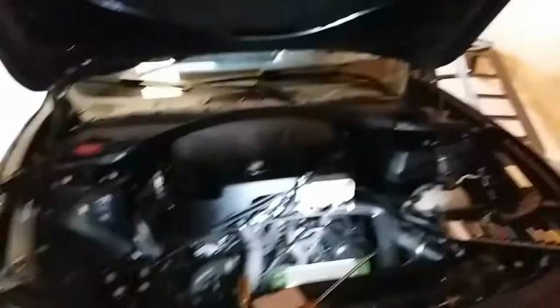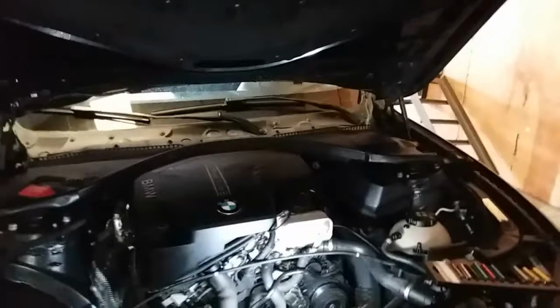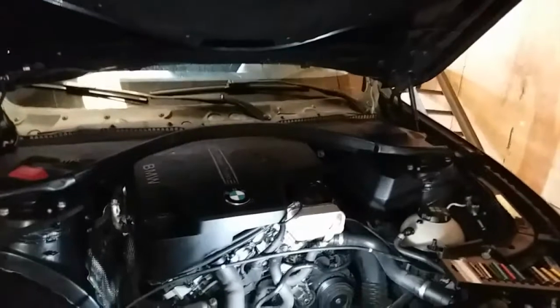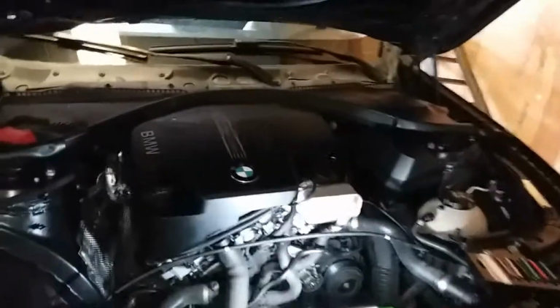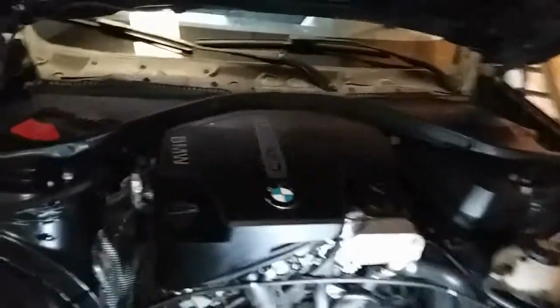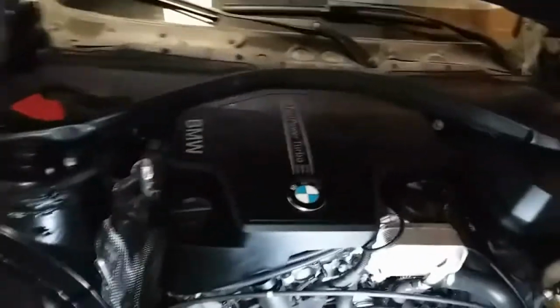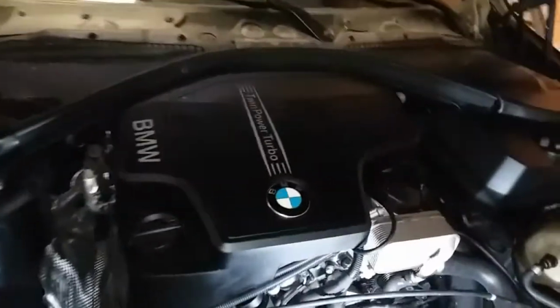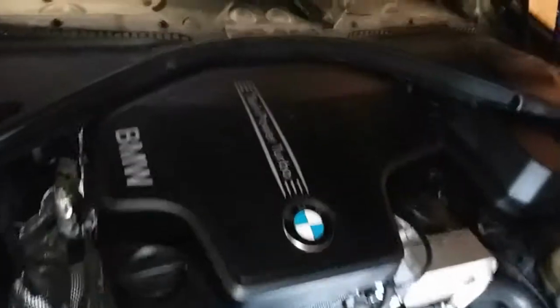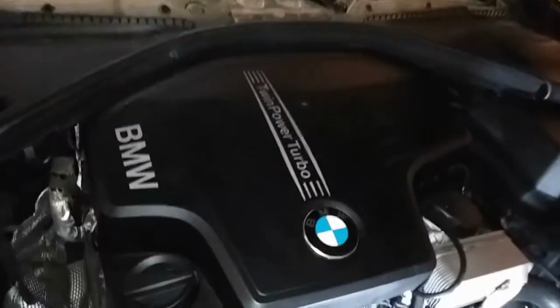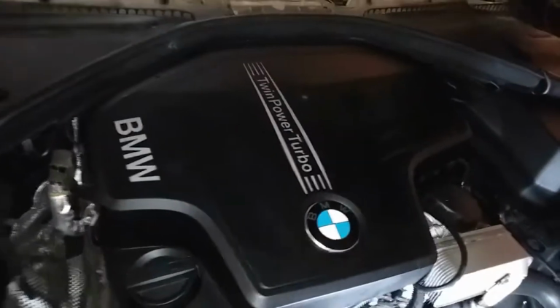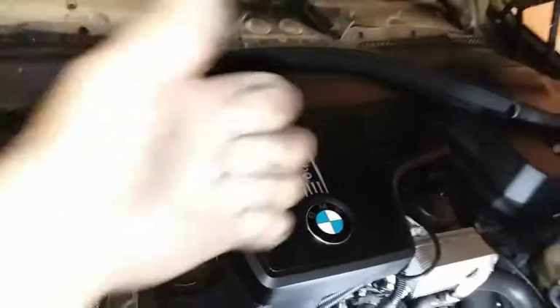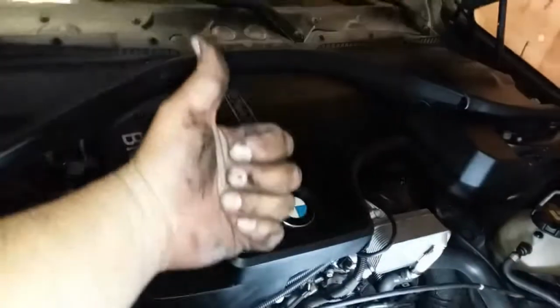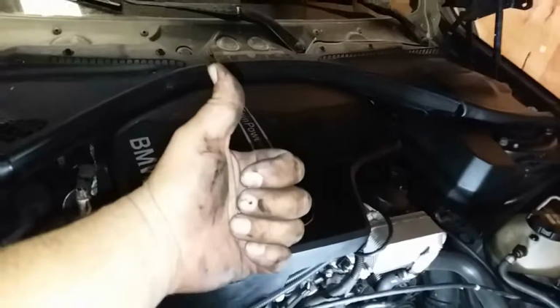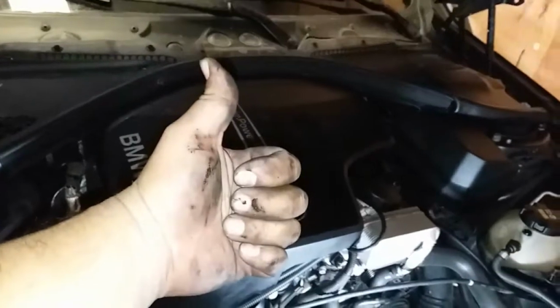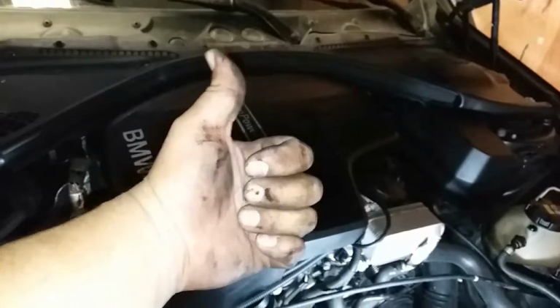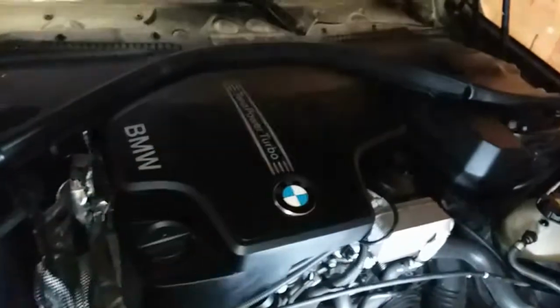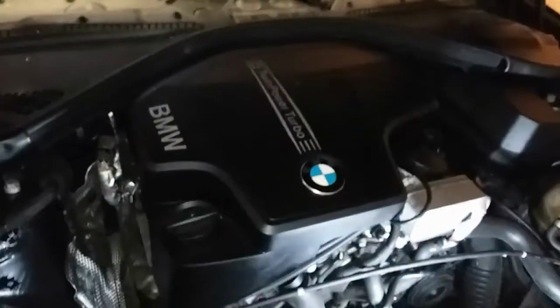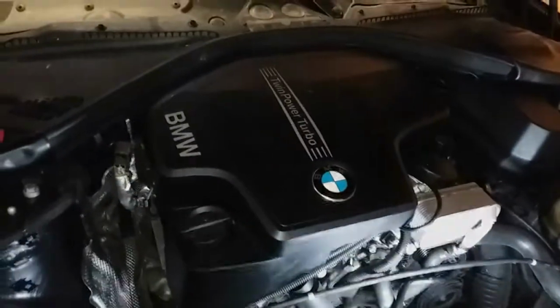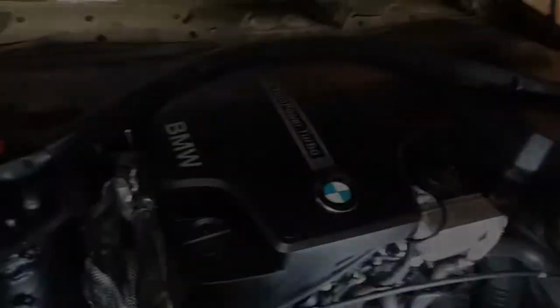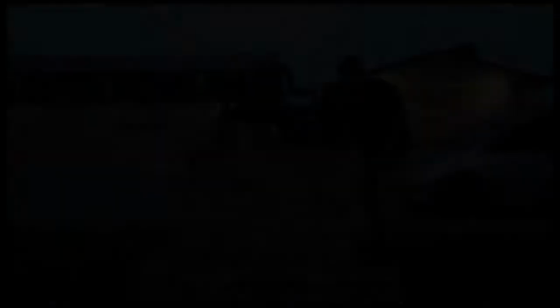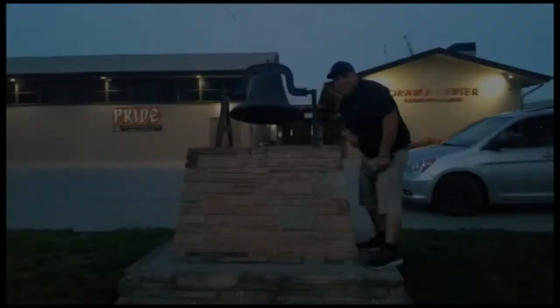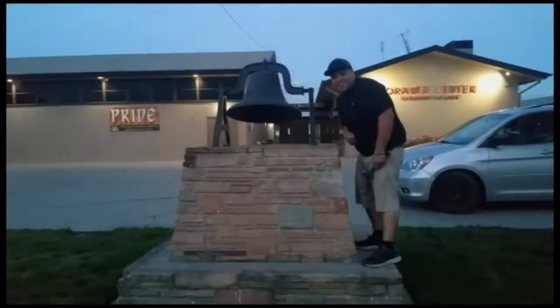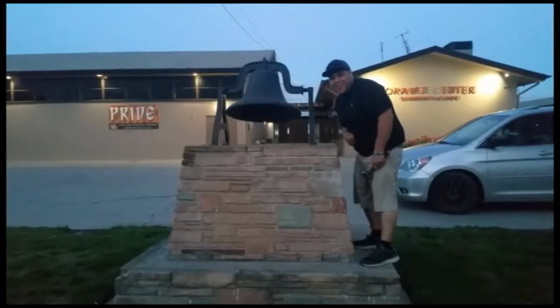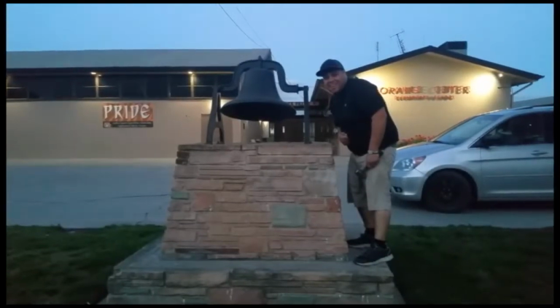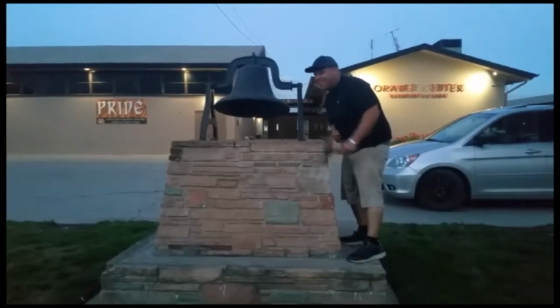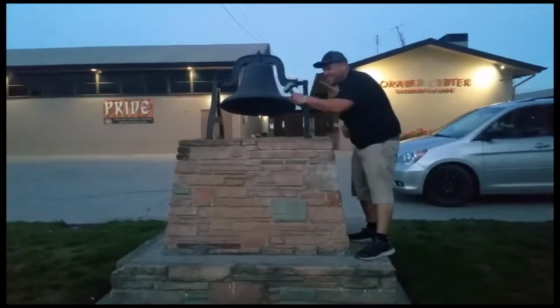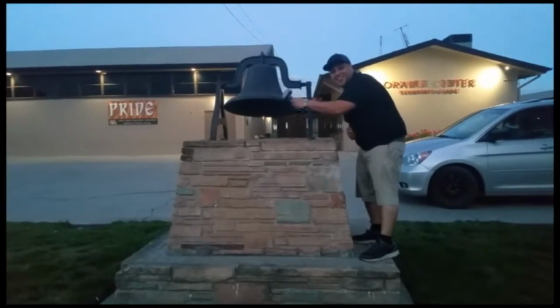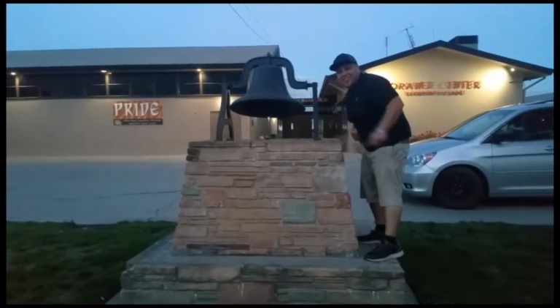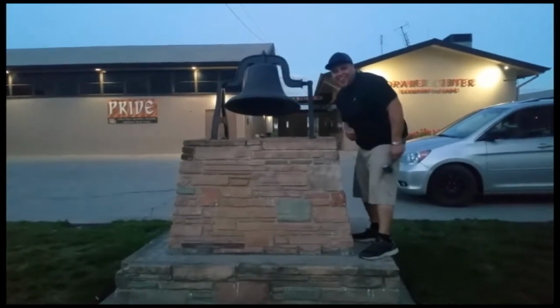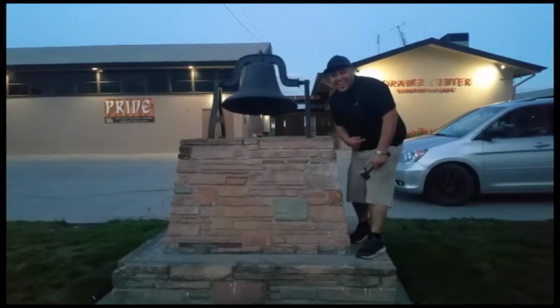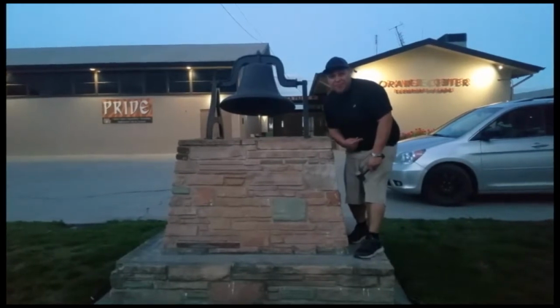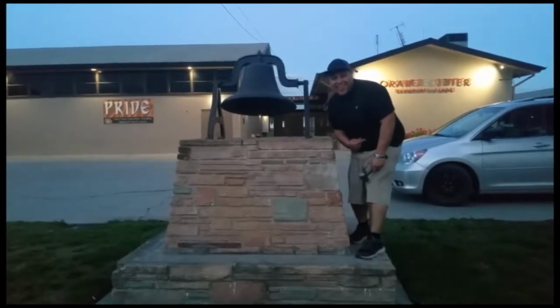On a 2015 328 Turbo i. Sweet. Thank you for watching — please like and subscribe. Don't forget to hit that bell. Let's get out of here before we get kicked out.